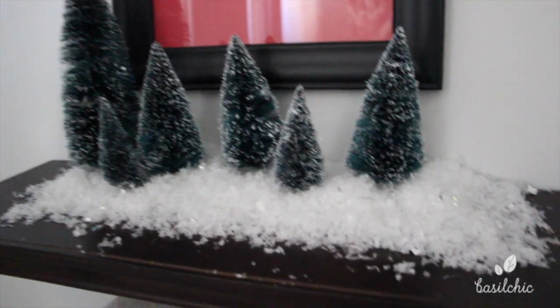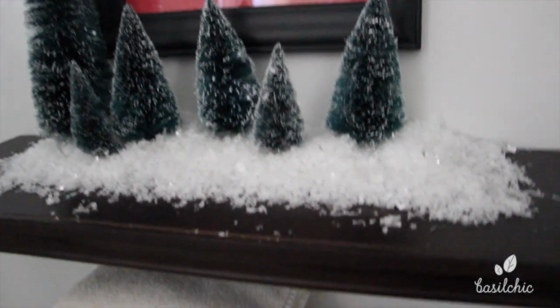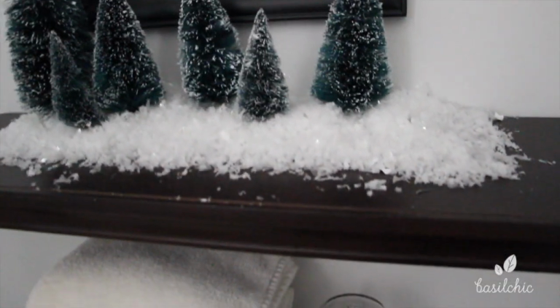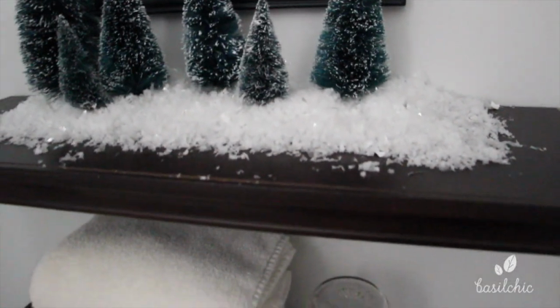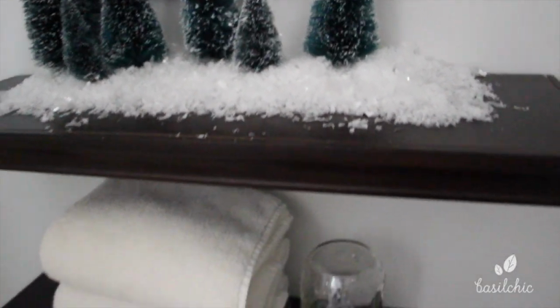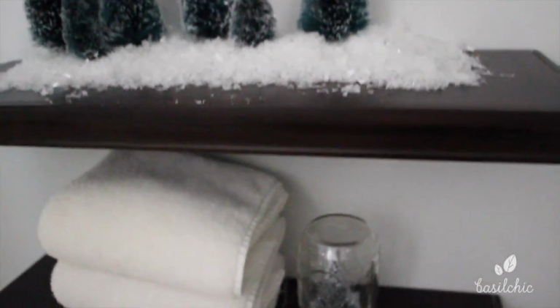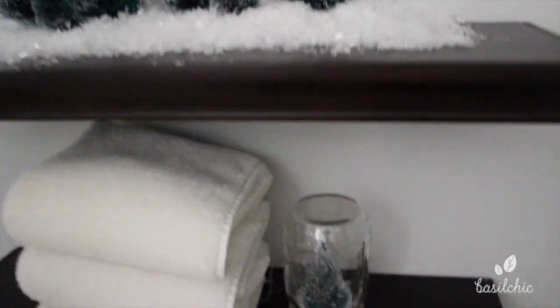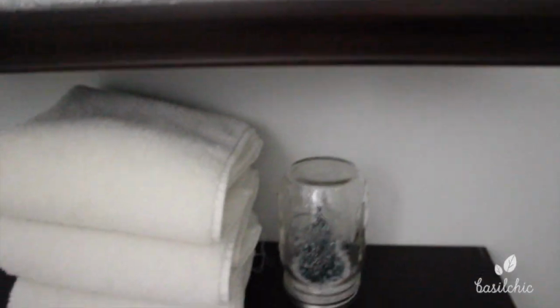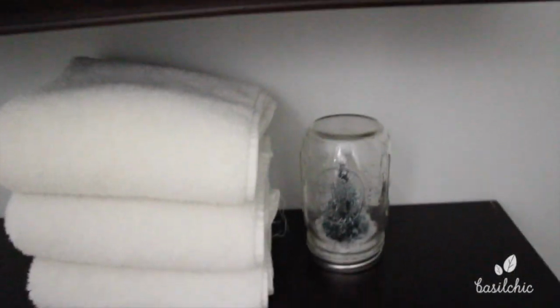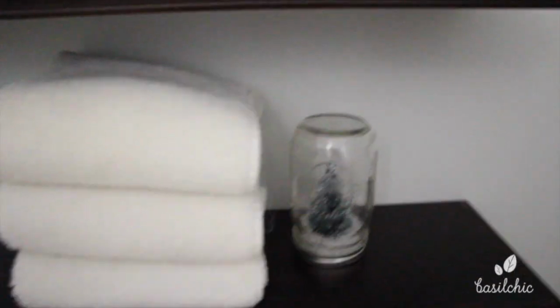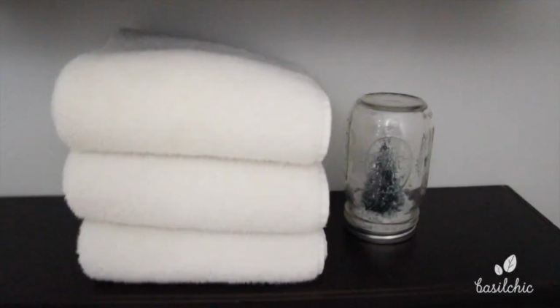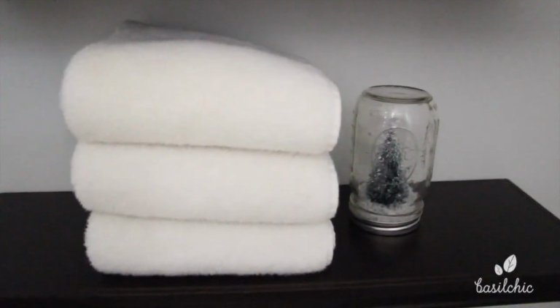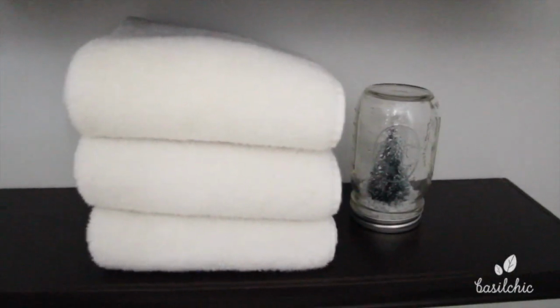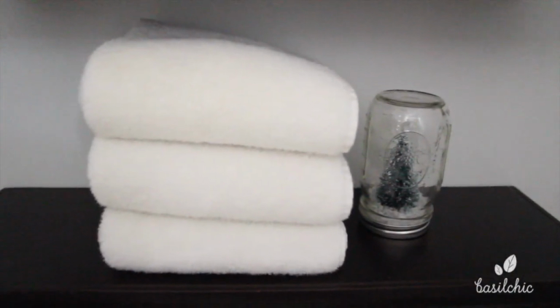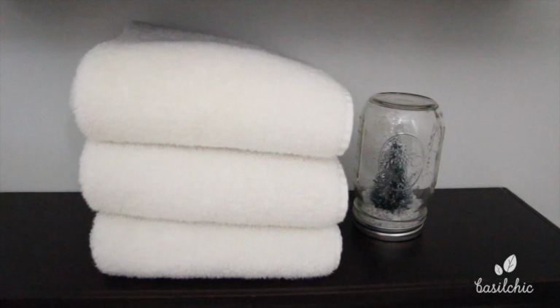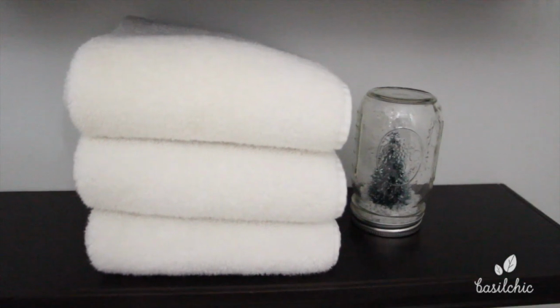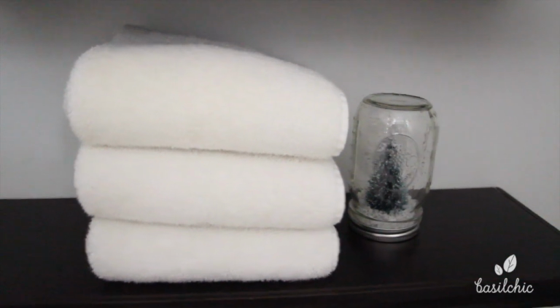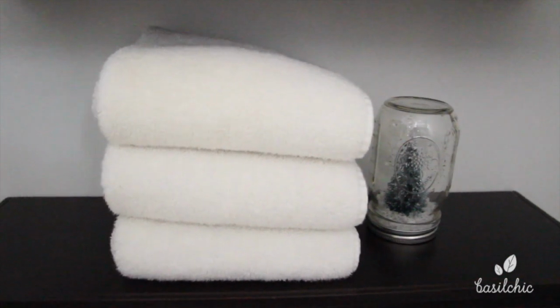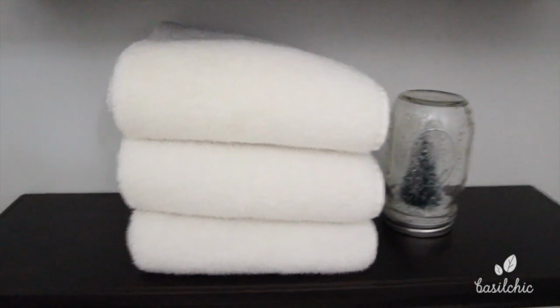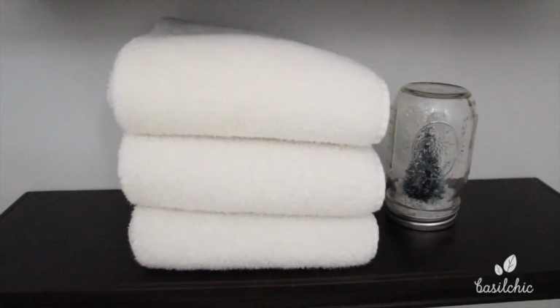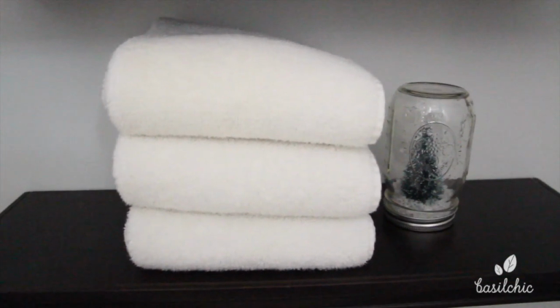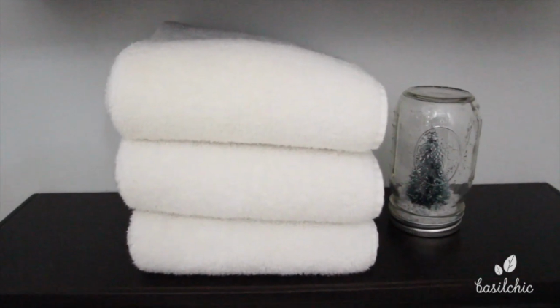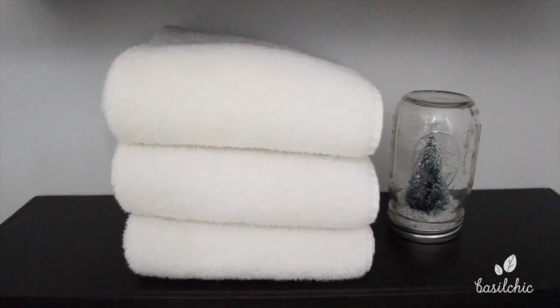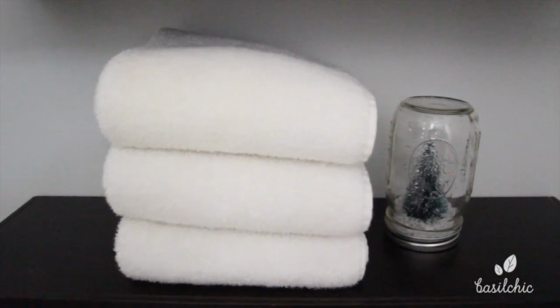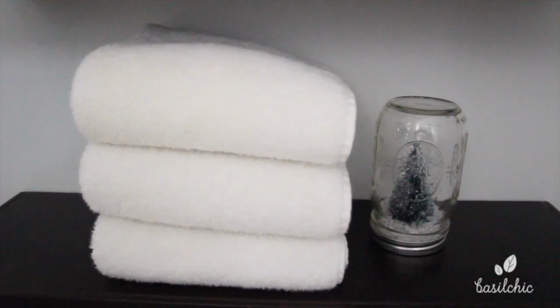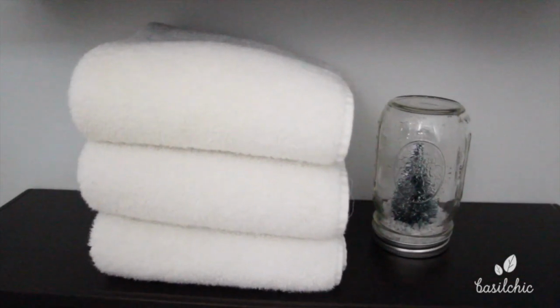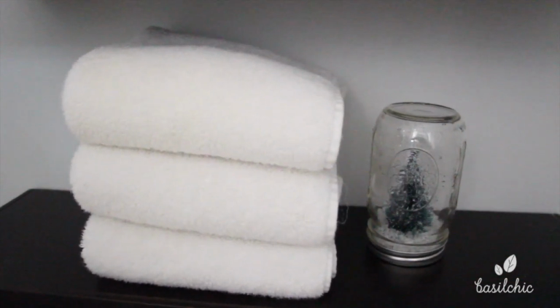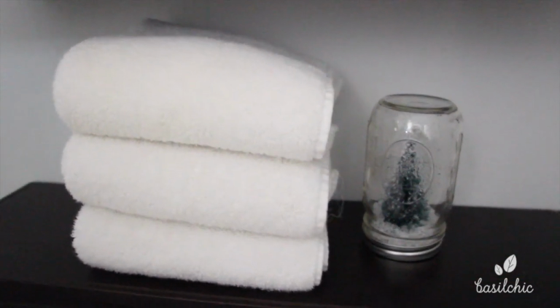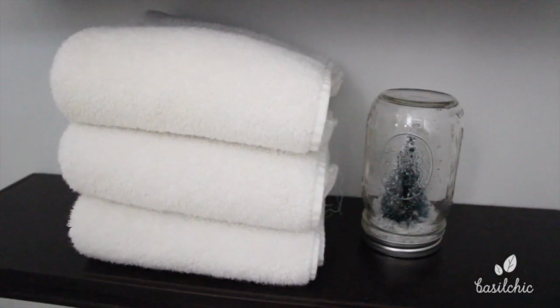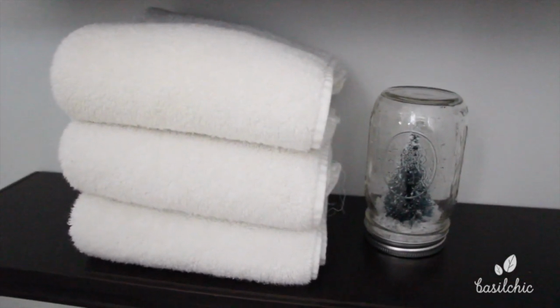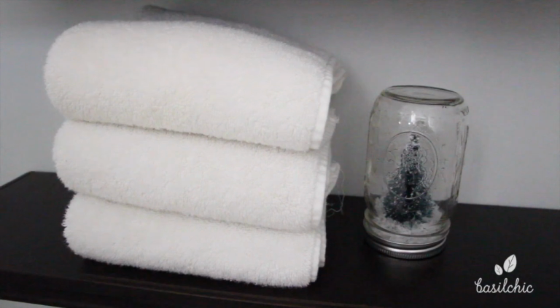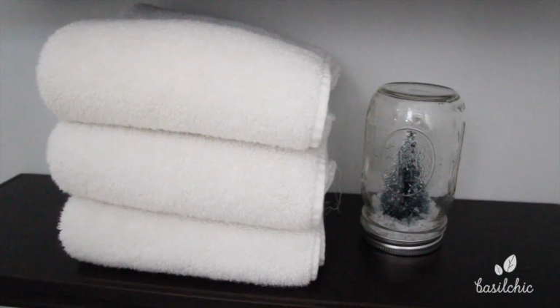By the stack of fresh white towels I have my Anthropologie-inspired little snow globe — I made that last year. All in all I went with a kind of snowy white and red theme.